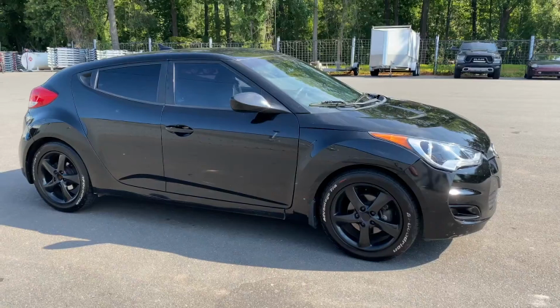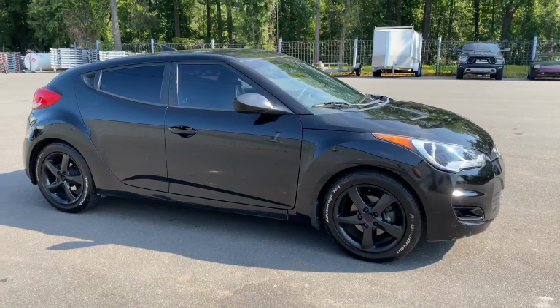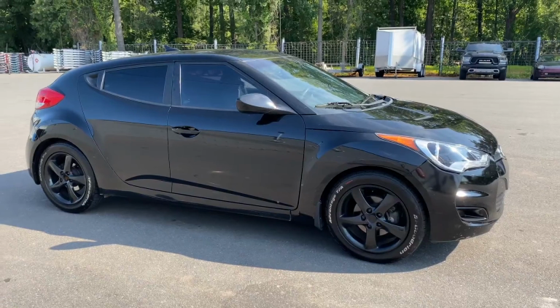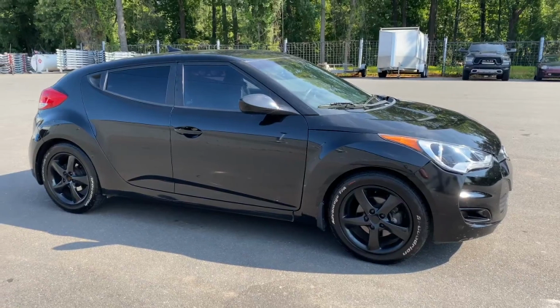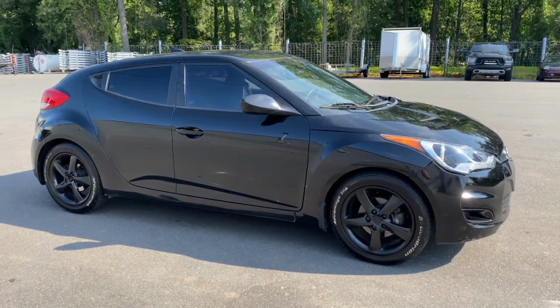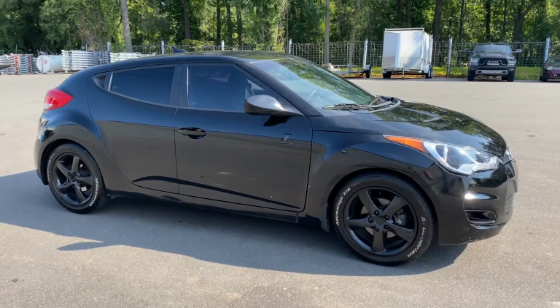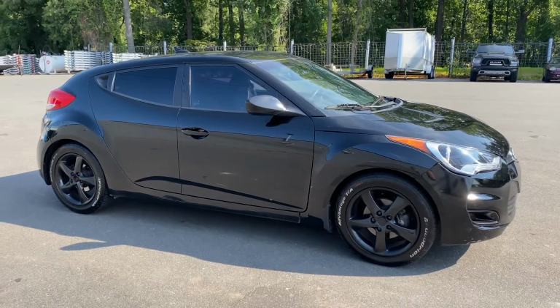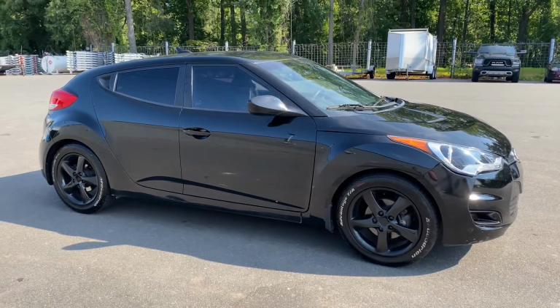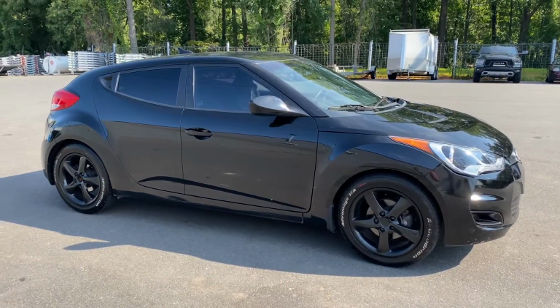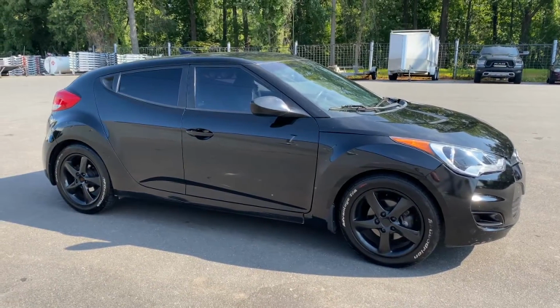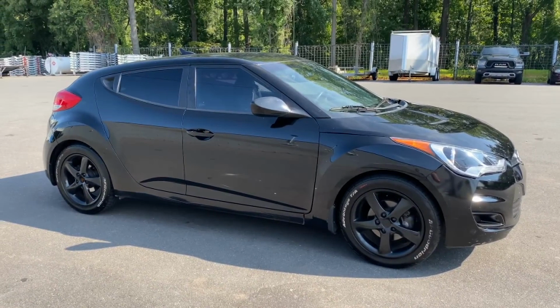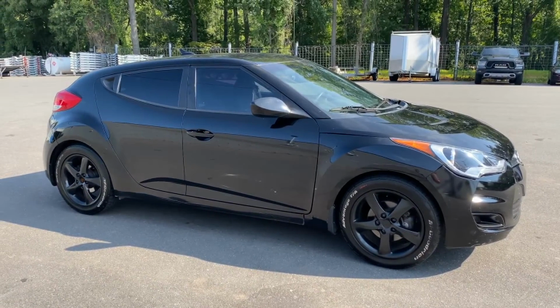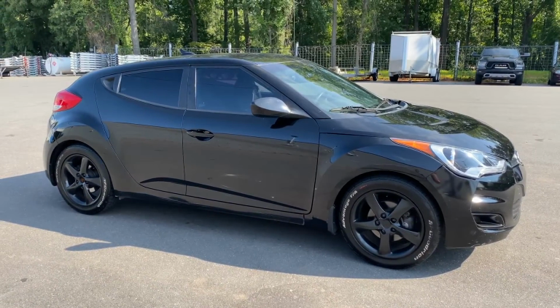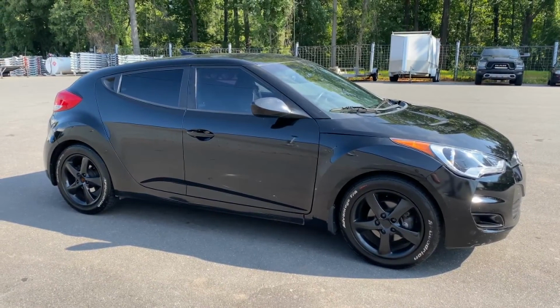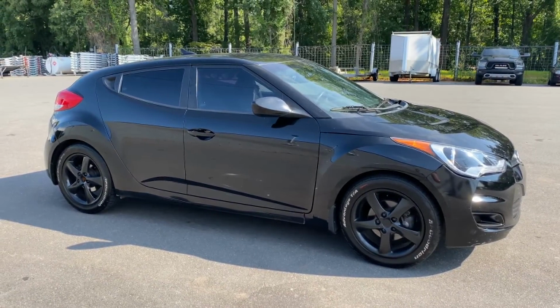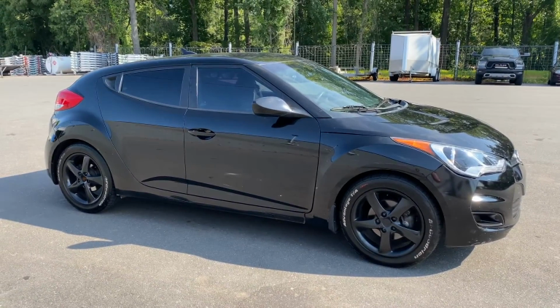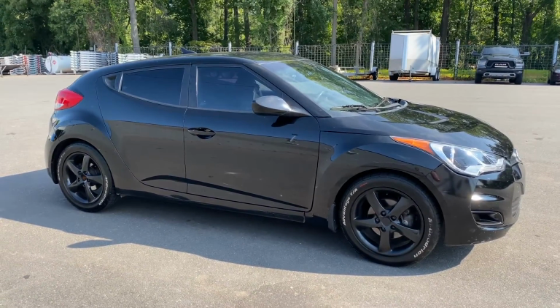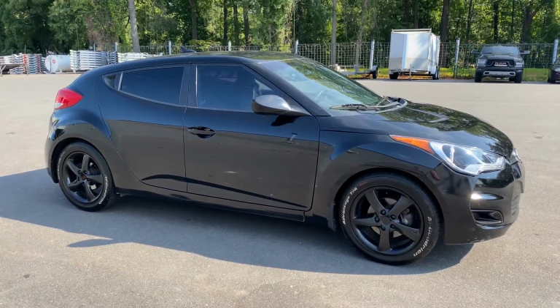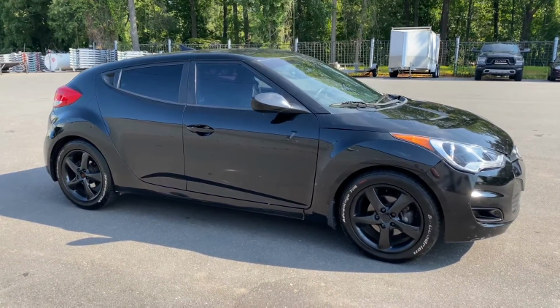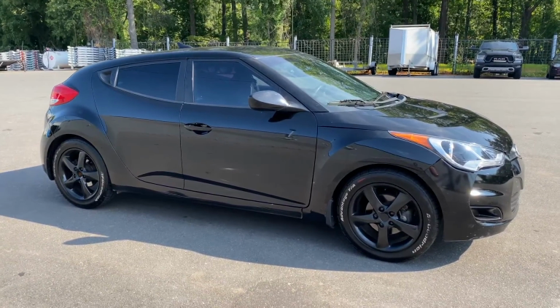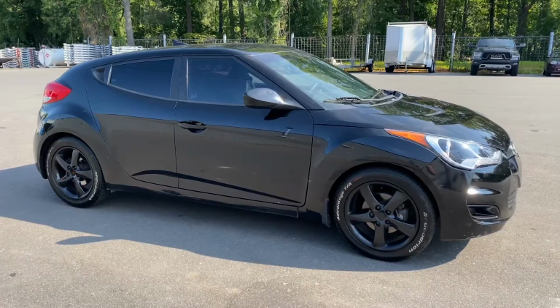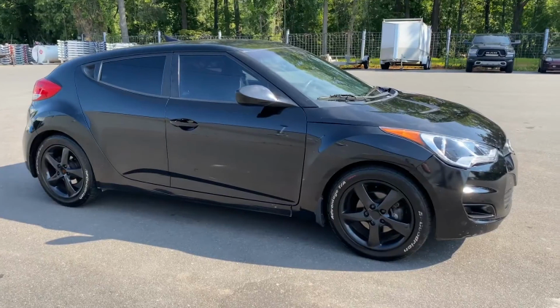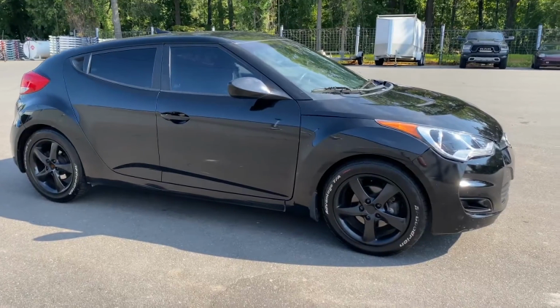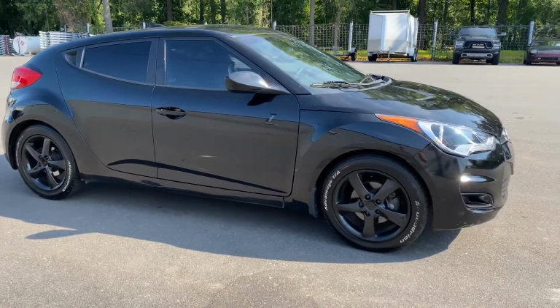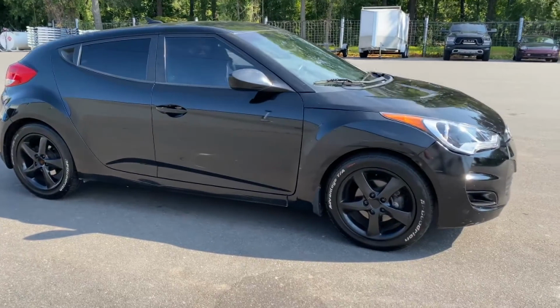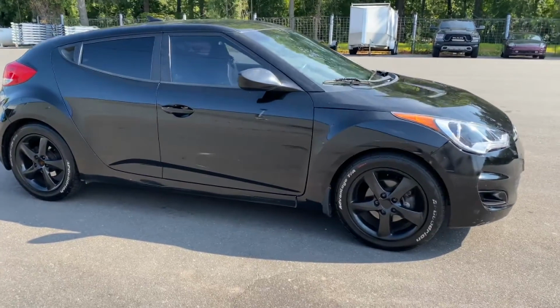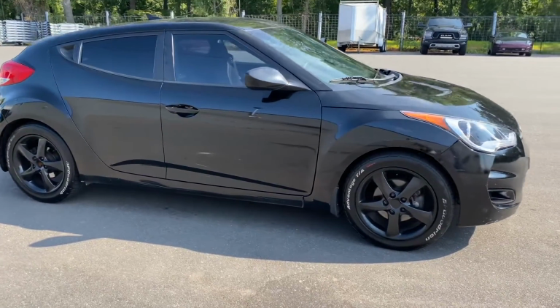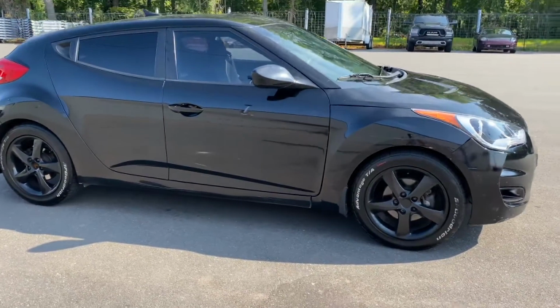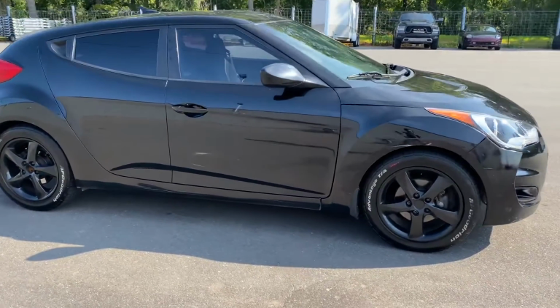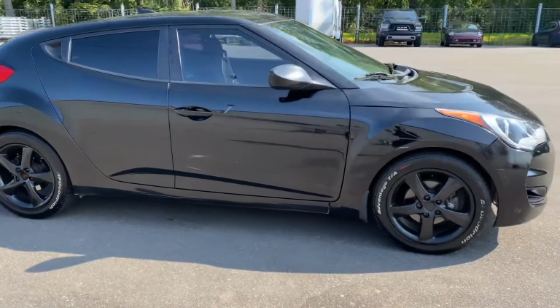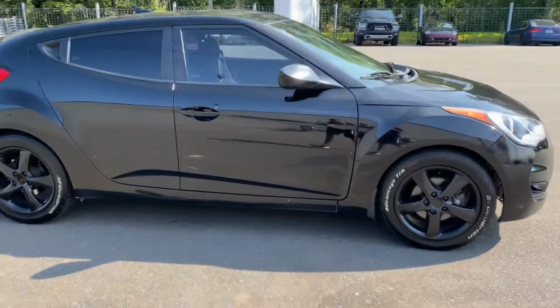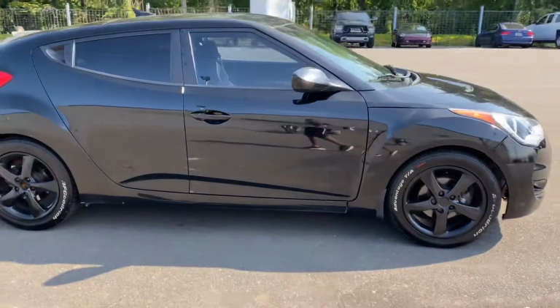Welcome to Team Charlotte Motorsports, 3004 Freedom Drive. We have the 2013 Hyundai Veloster on sale for you guys. Come by and pick up this sweet ride.